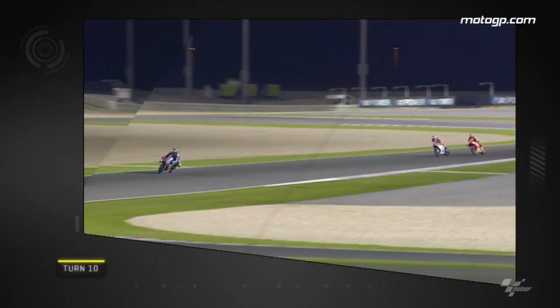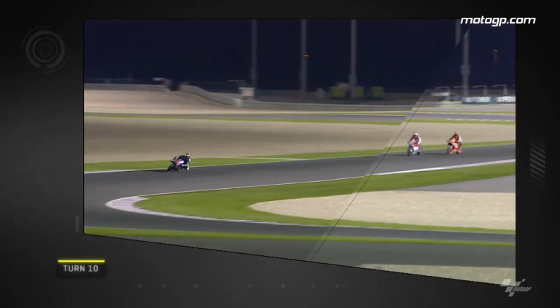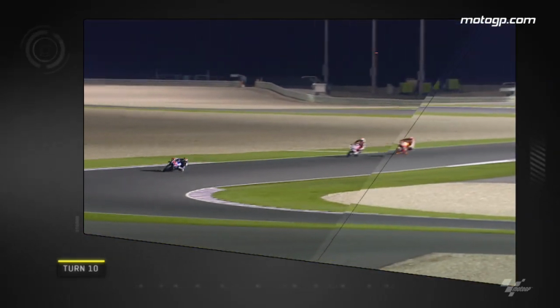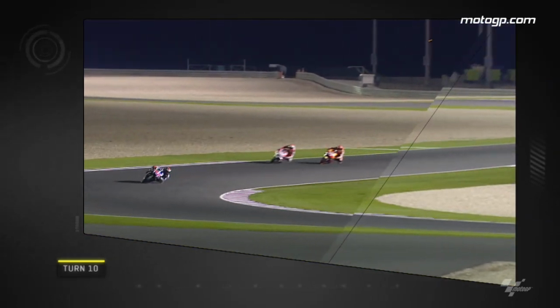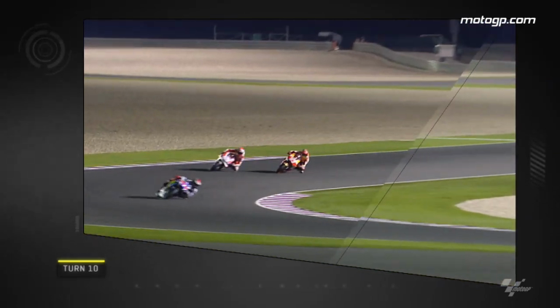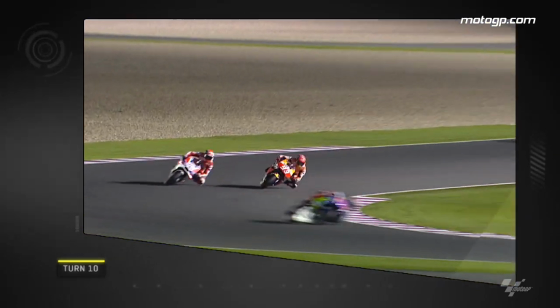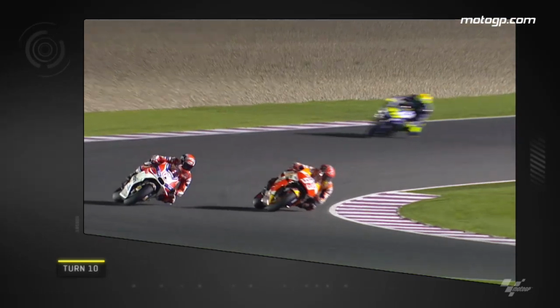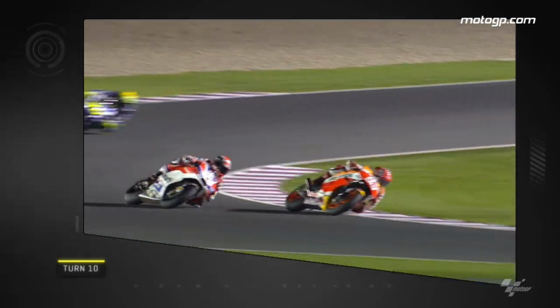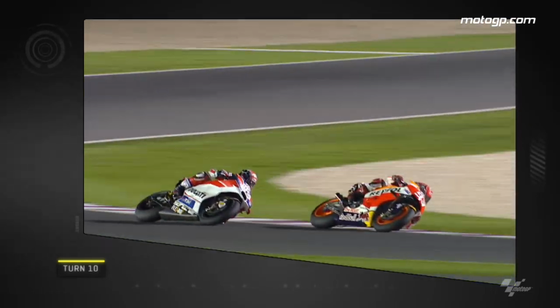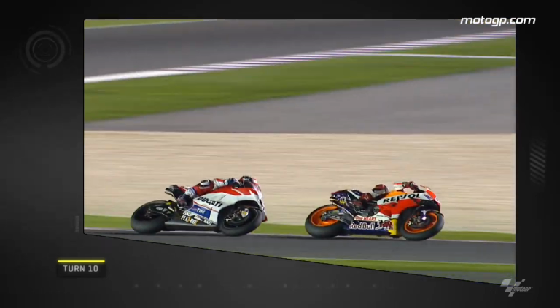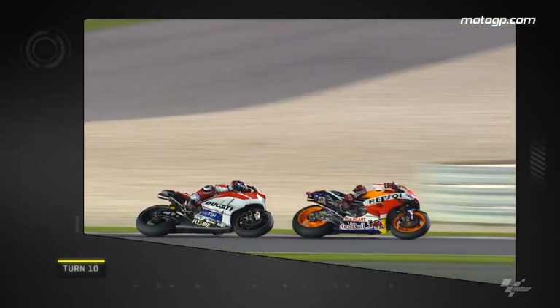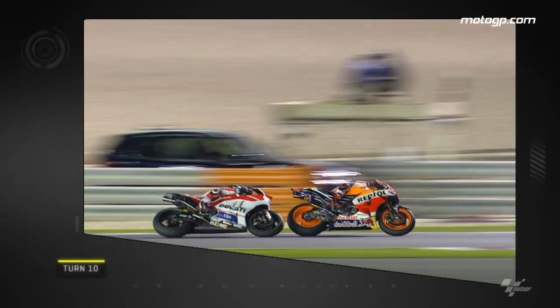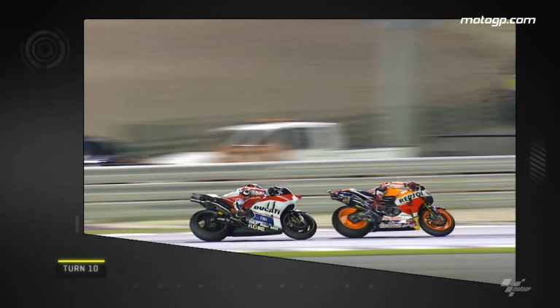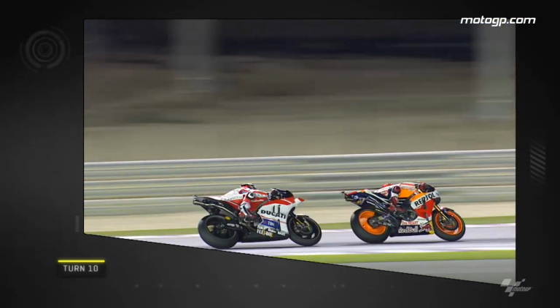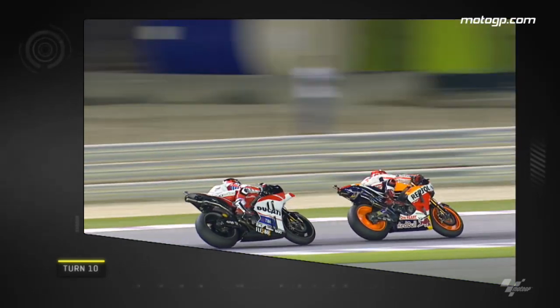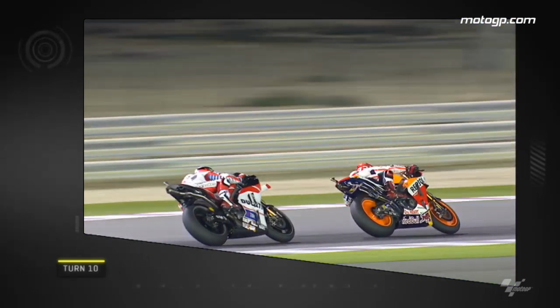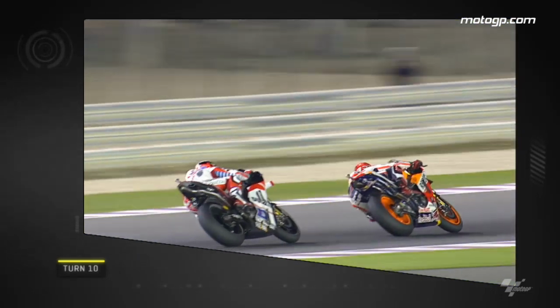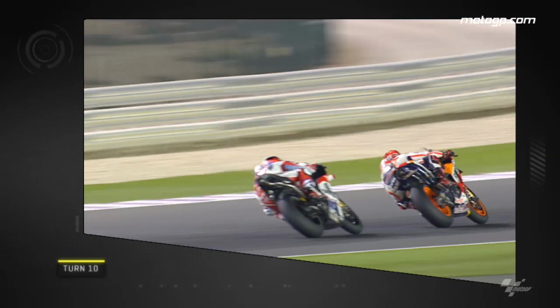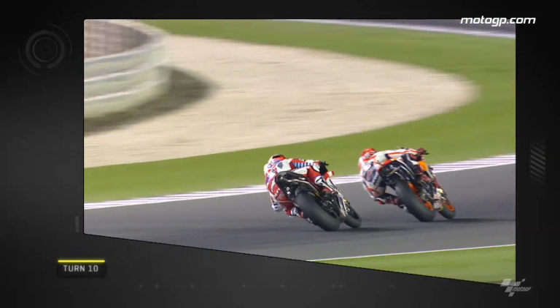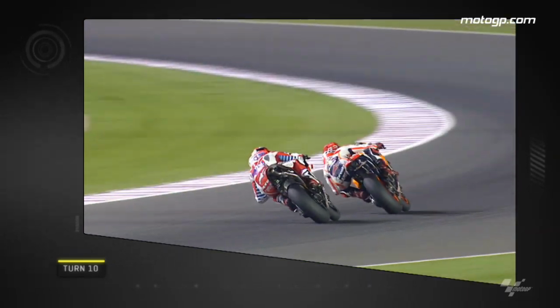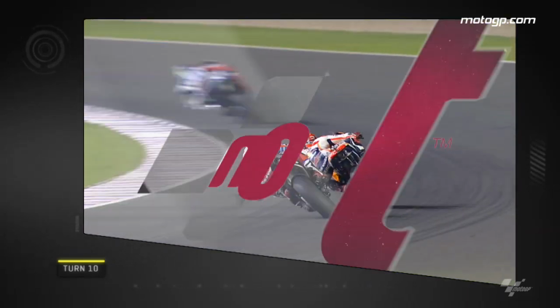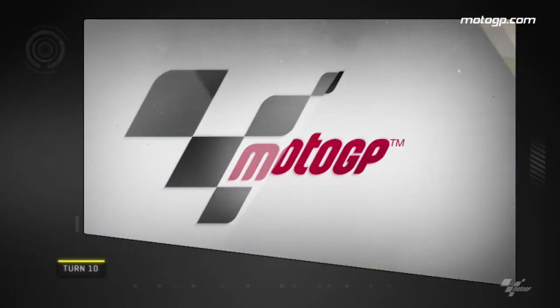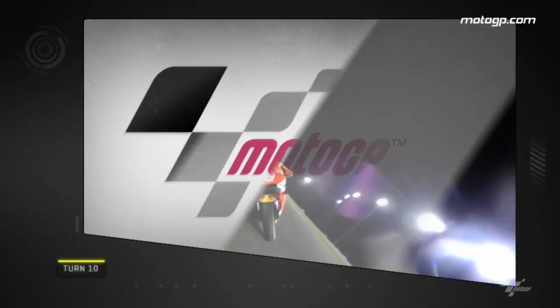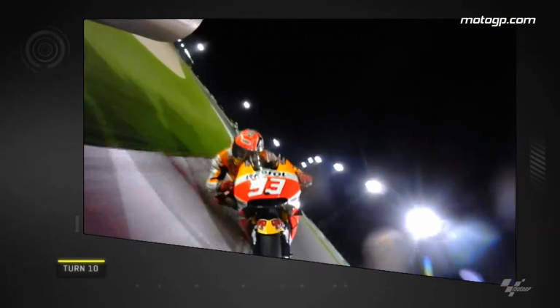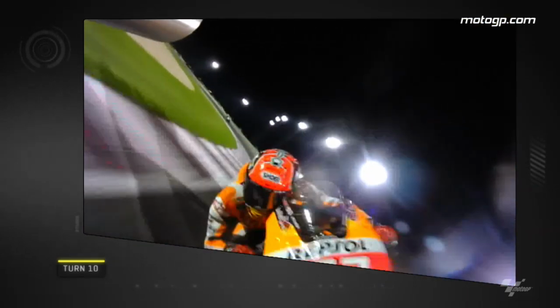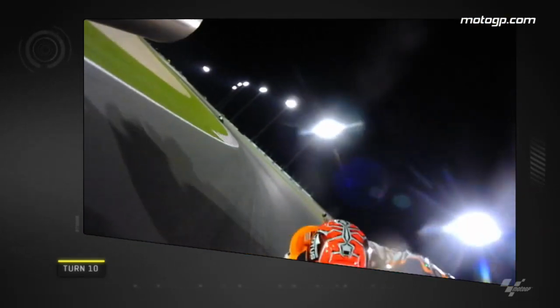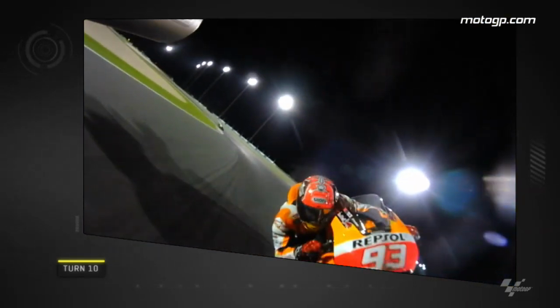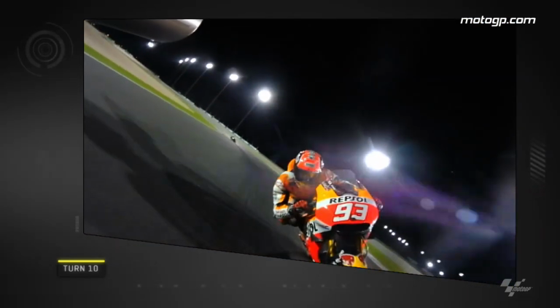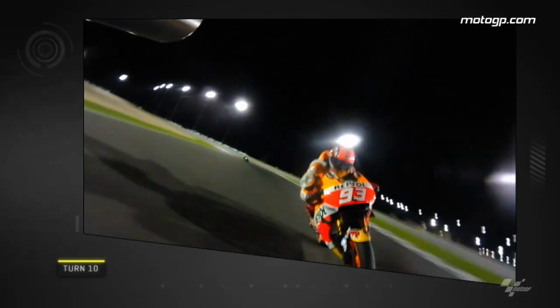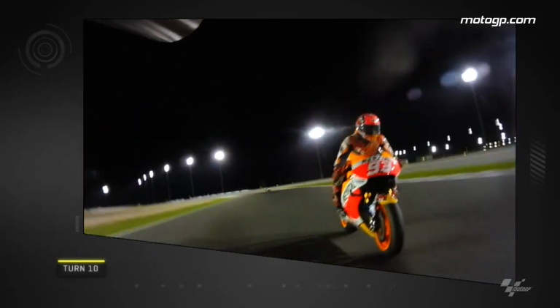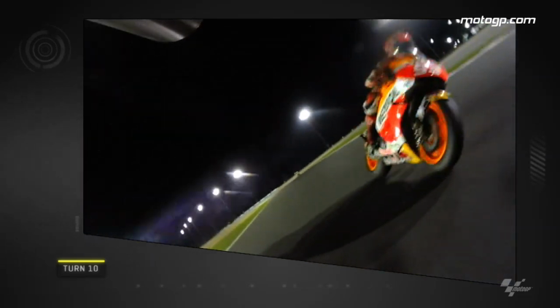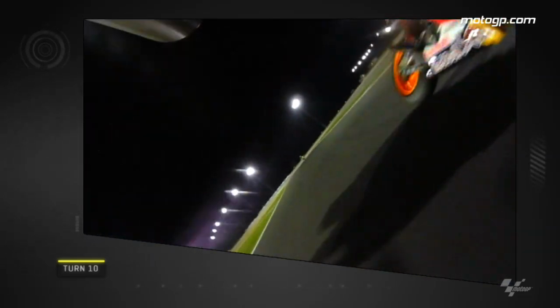Now with 4 laps to go, Marquez could see Lorenzo starting to pull away at the front and made this move on Davi in an effort to set off in hot pursuit of the leader. Just watch on the replay how Marquez carries more corner speed out of turn 9, allowing him to line up Davi and slip up the inside into the left-handed turn 10.